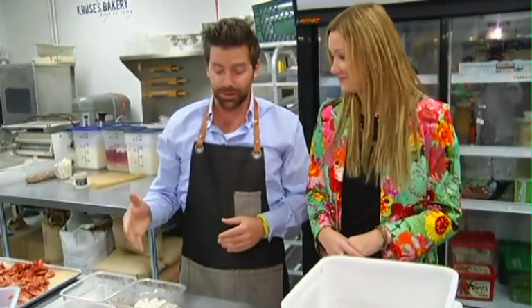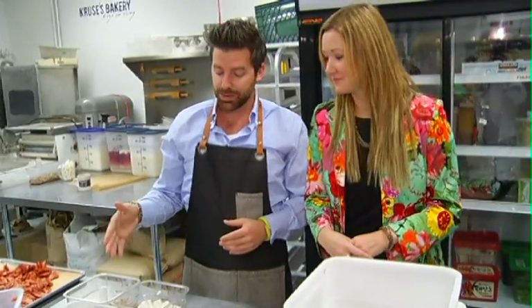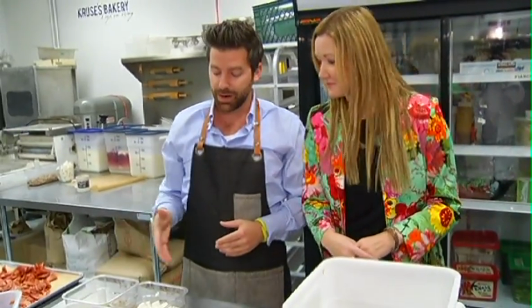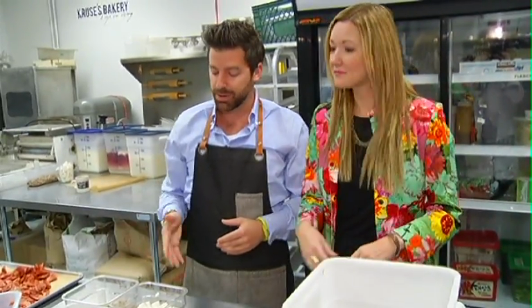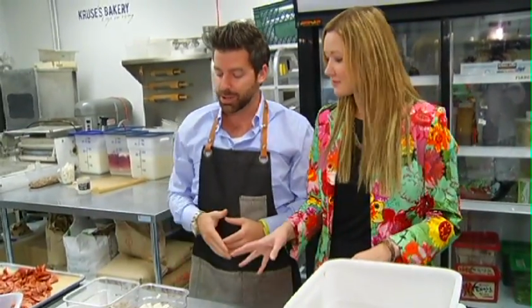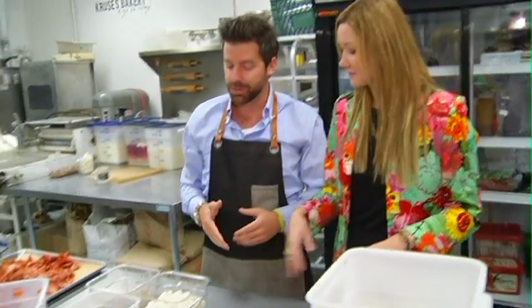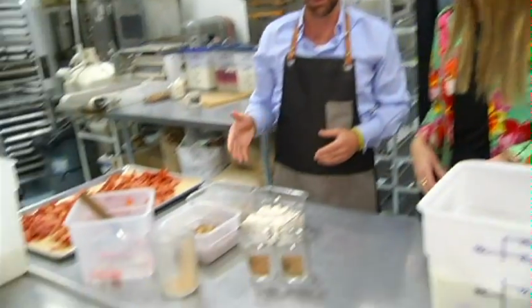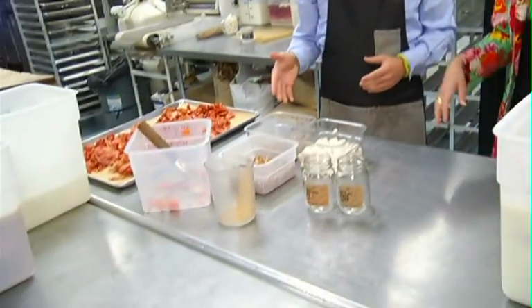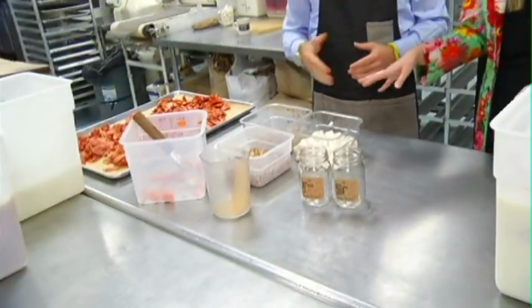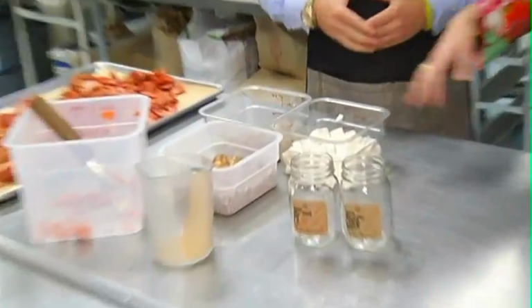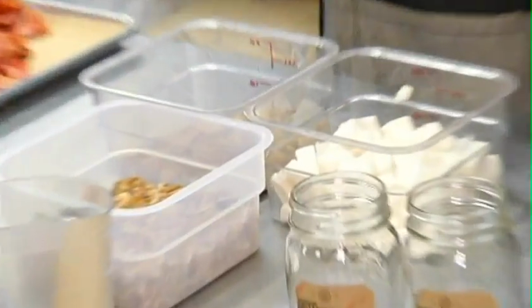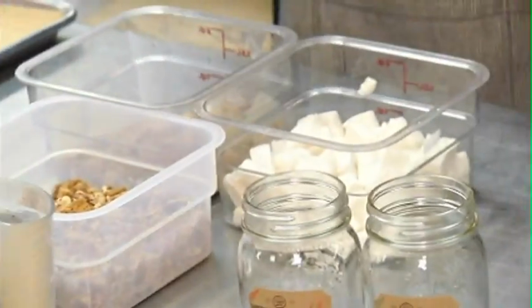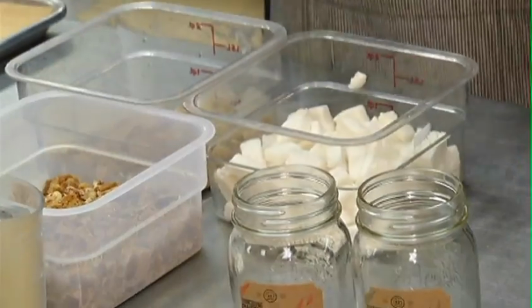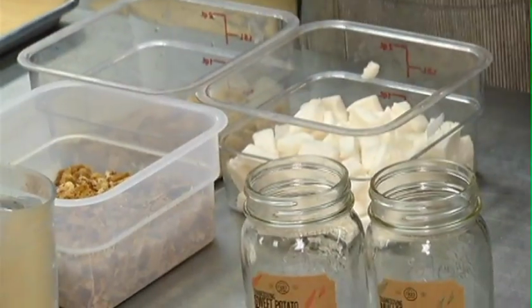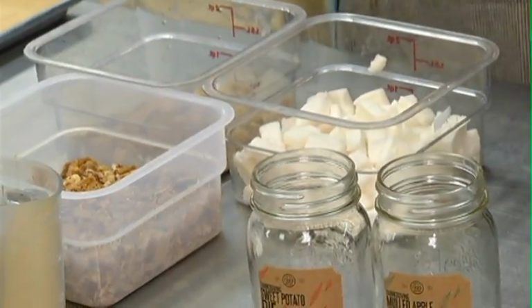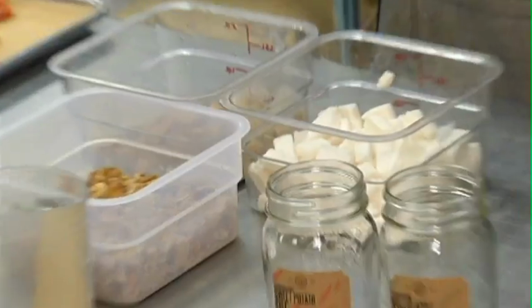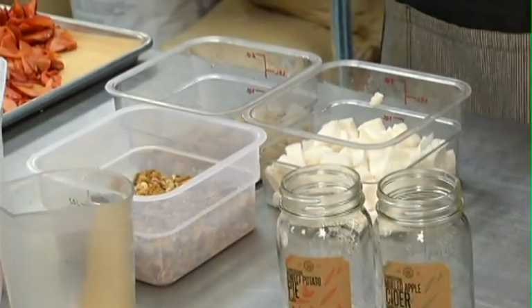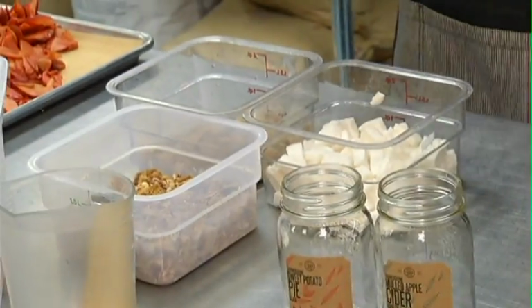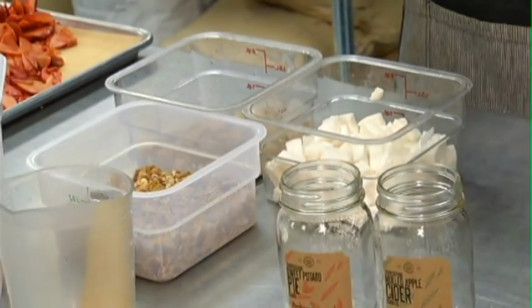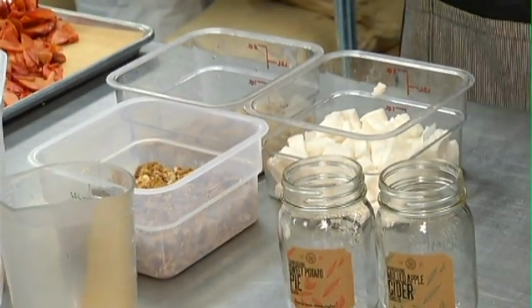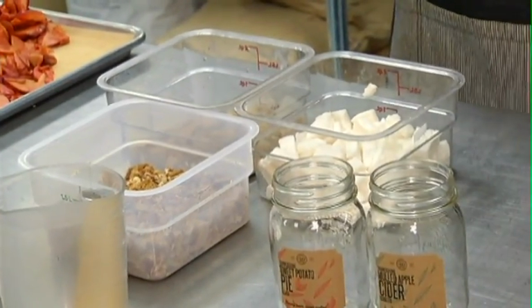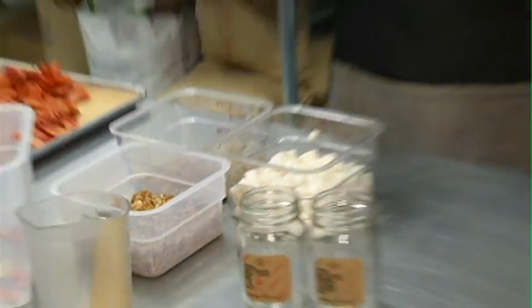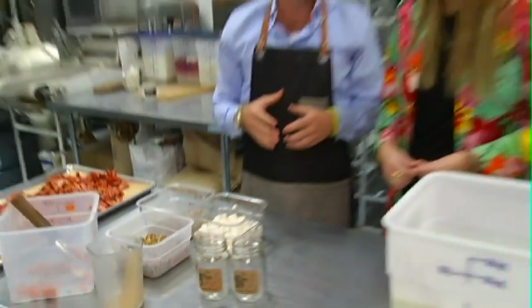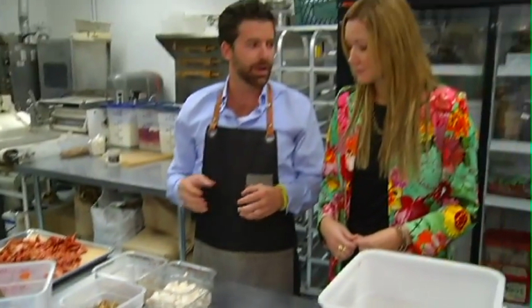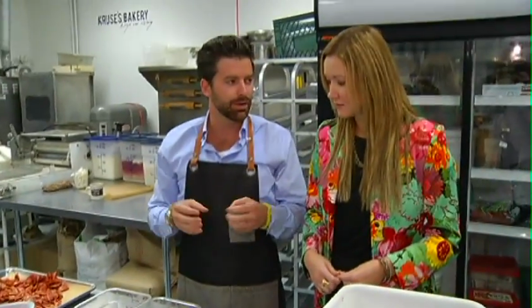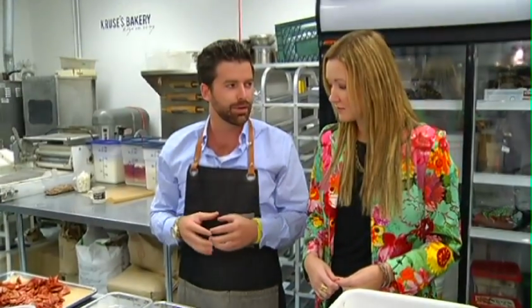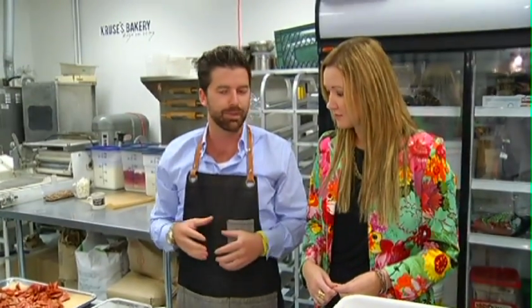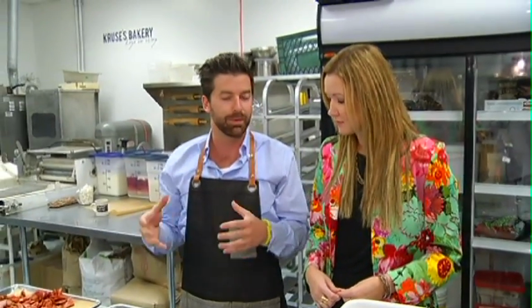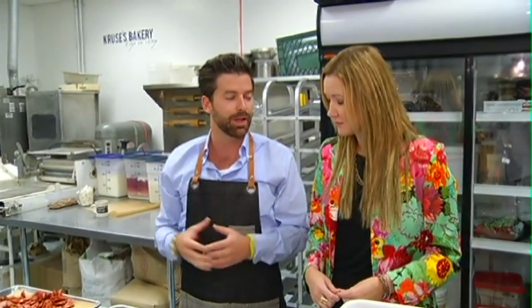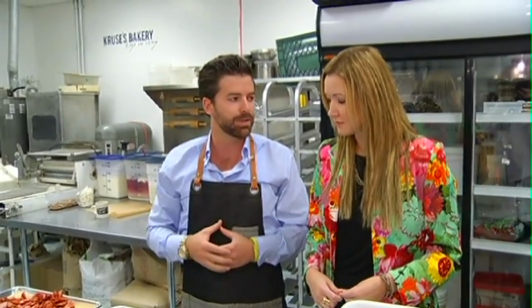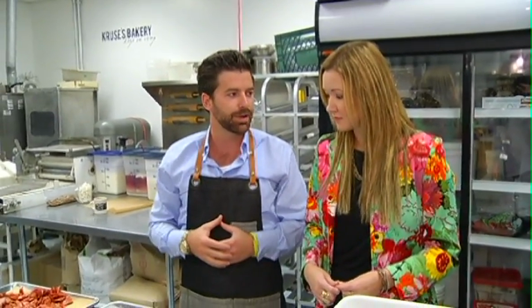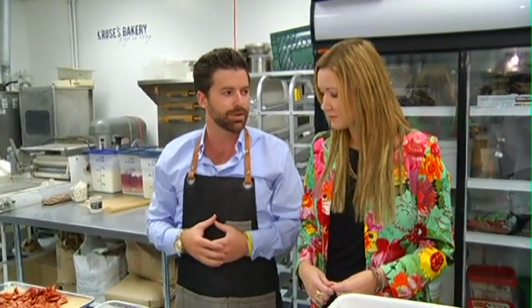These ingredients right here are house-made marshmallows, our house-made ginger snaps, and some toasted pecans. These all get folded in after — we don't want them to get soggy or full of milk before they have an opportunity to freeze.